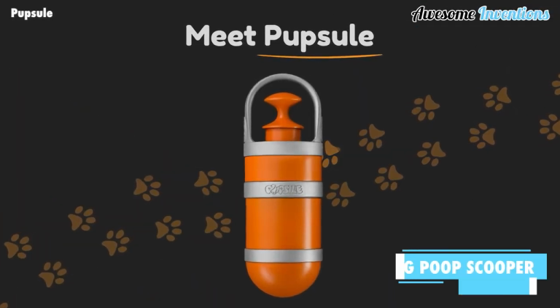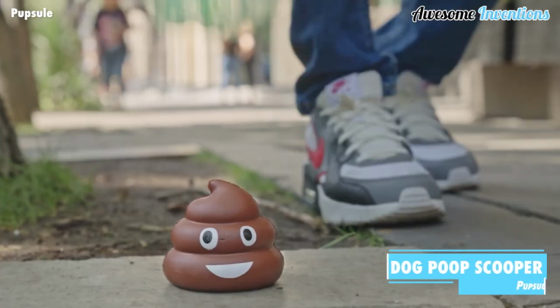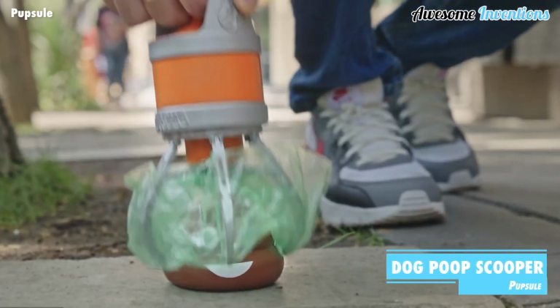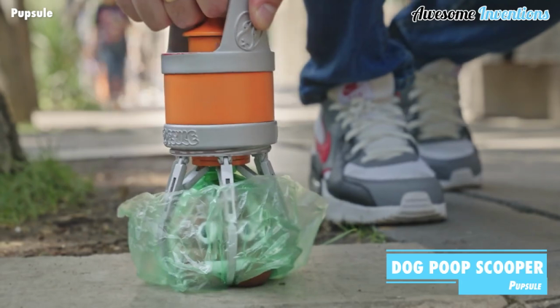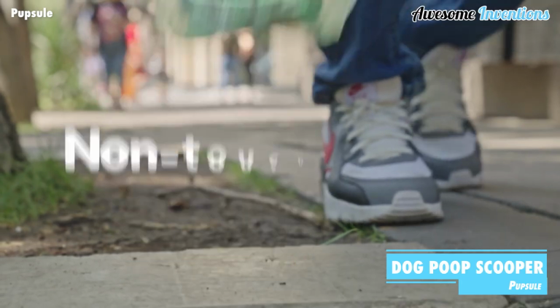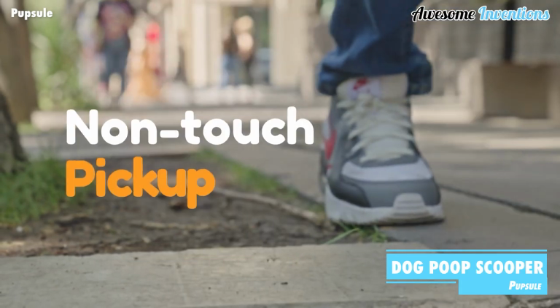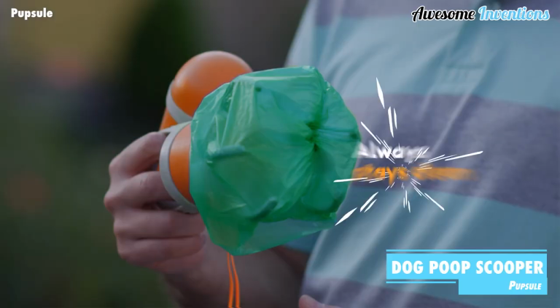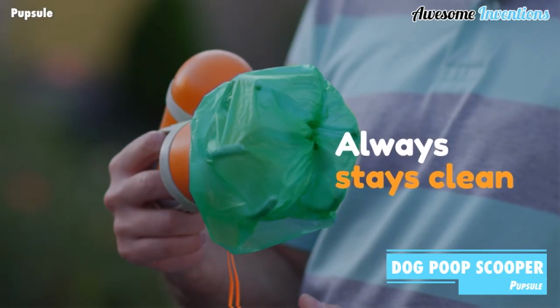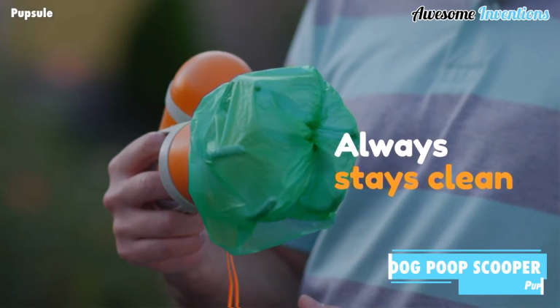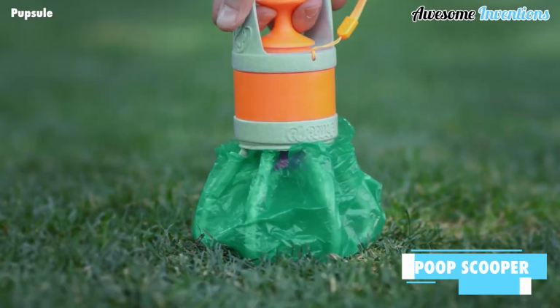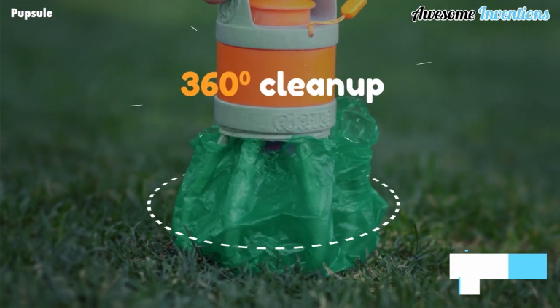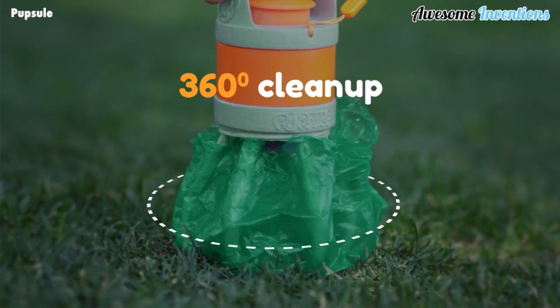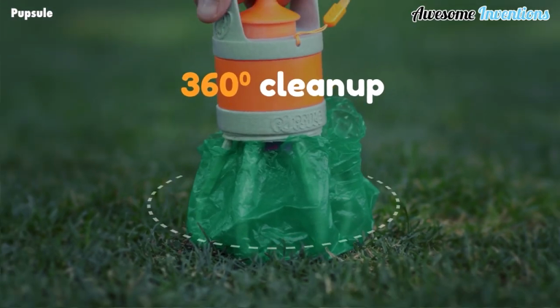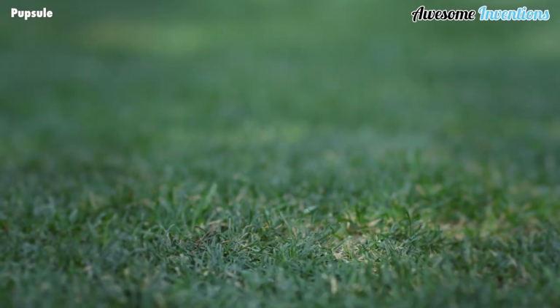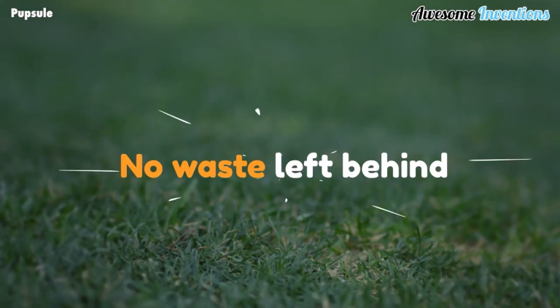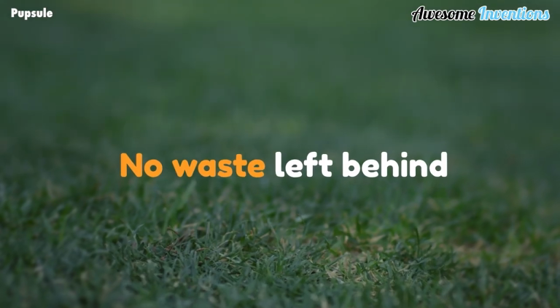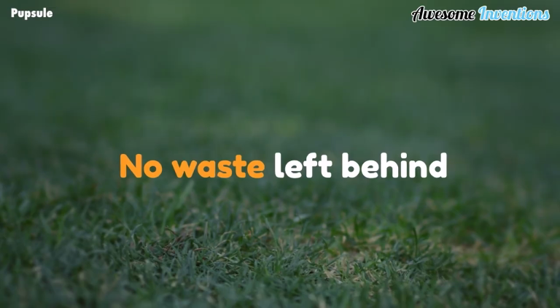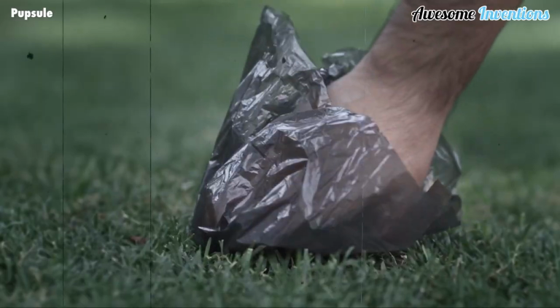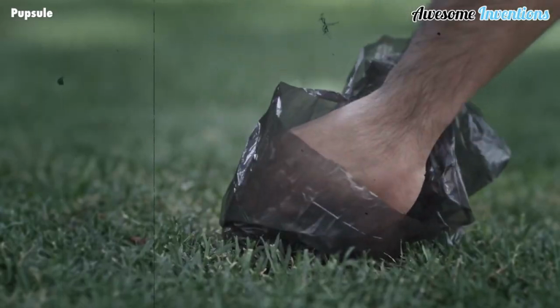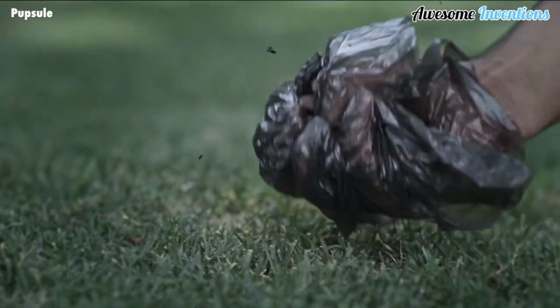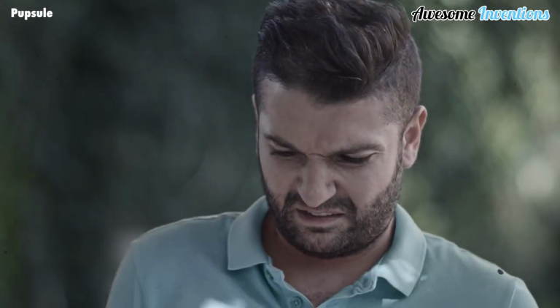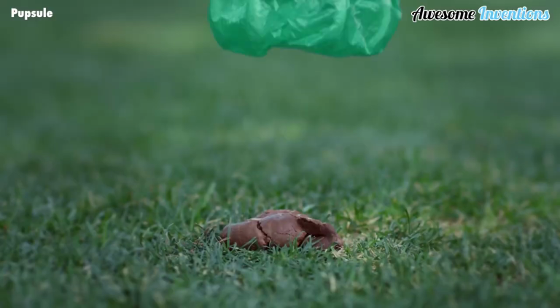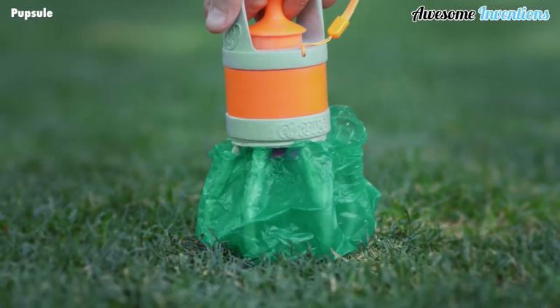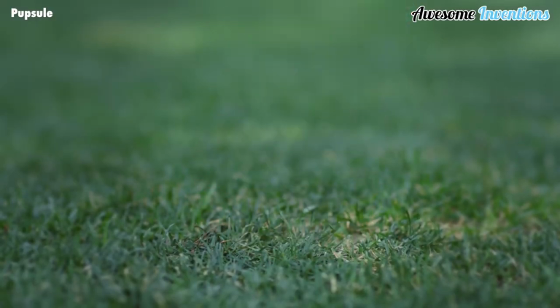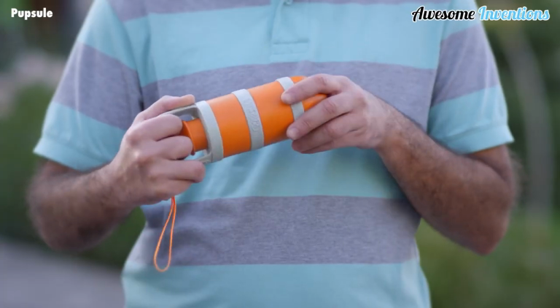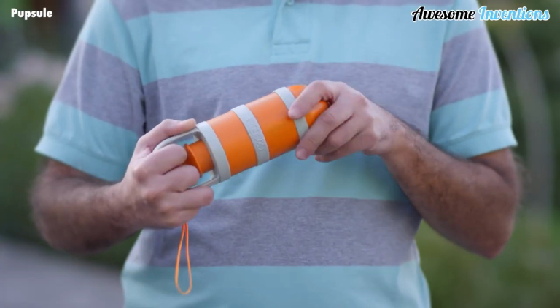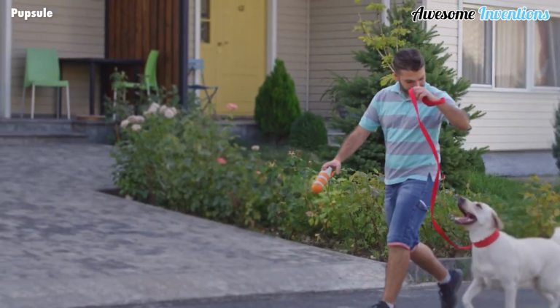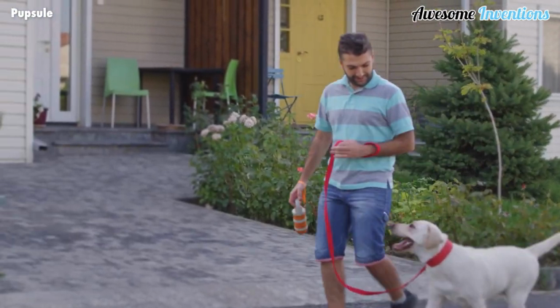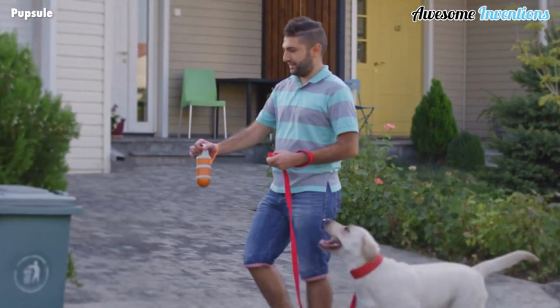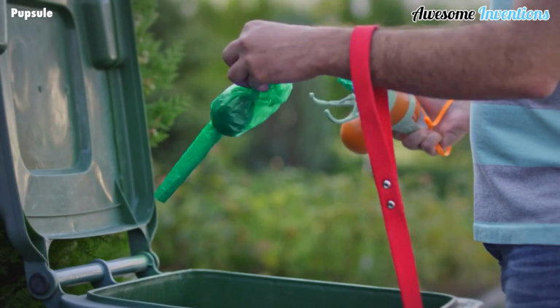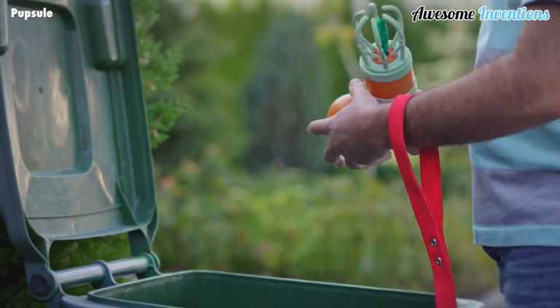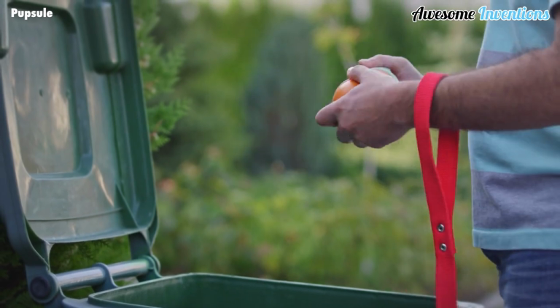Pupsel makes picking up poop easy. With its 360-degree gripping capability, it can scoop up dog poop without you having to use a bag over your hand. It then tucks the bag of poop away until you find the proper place to dispose of it.